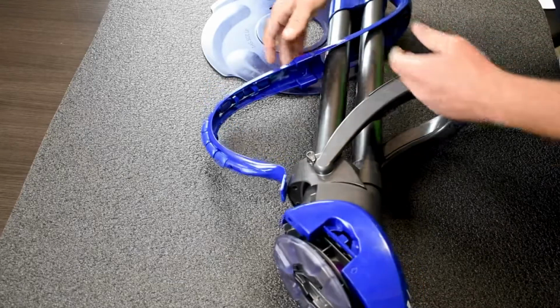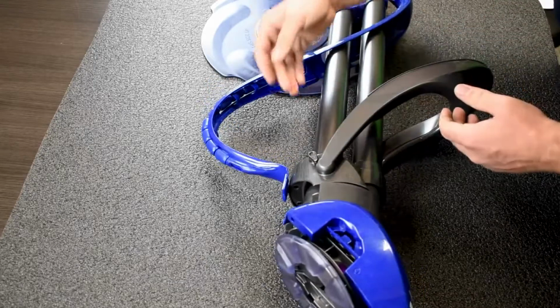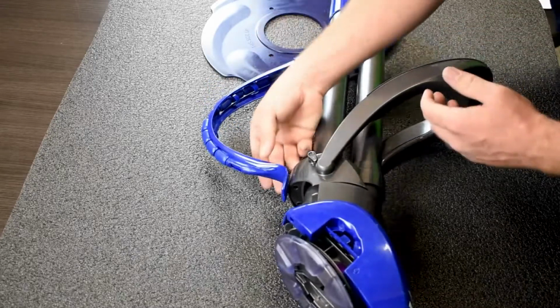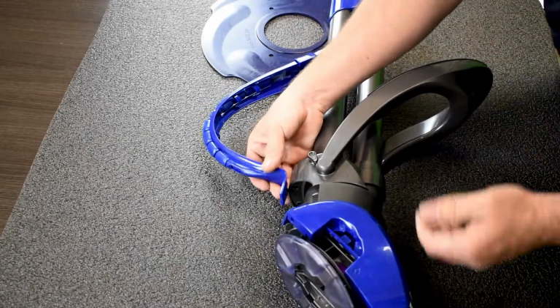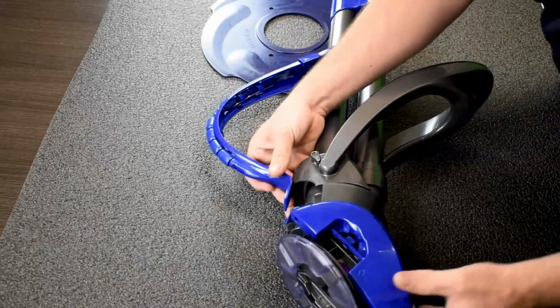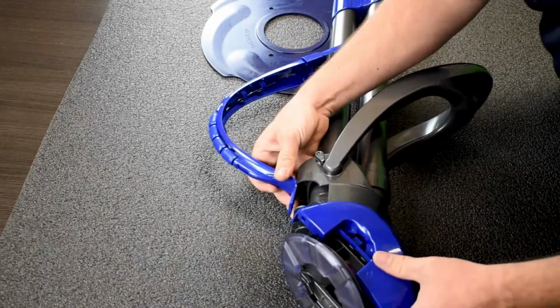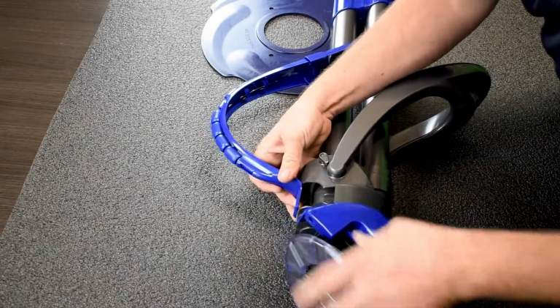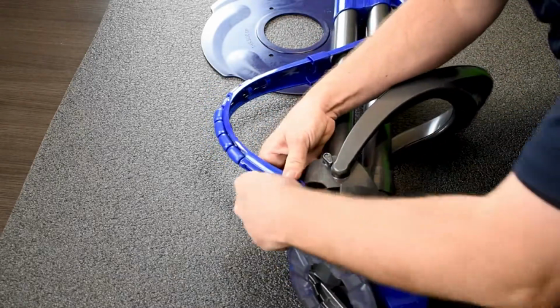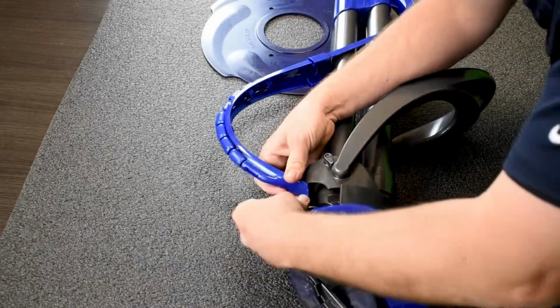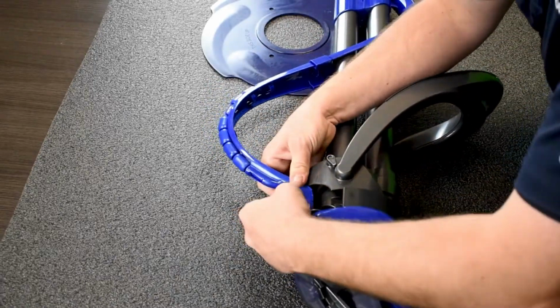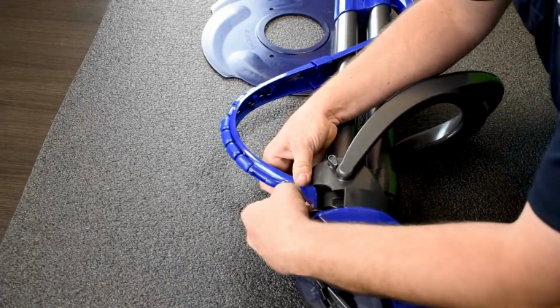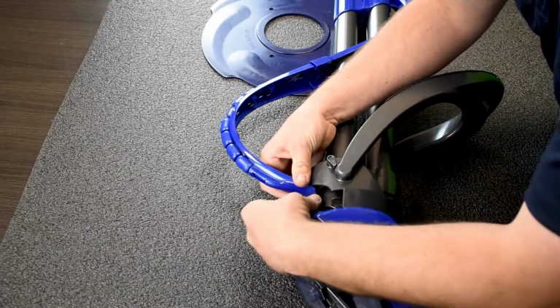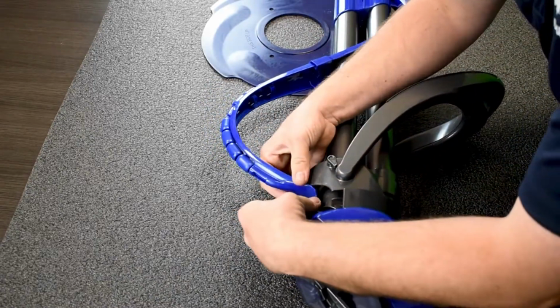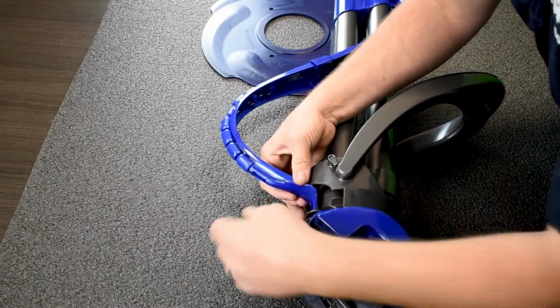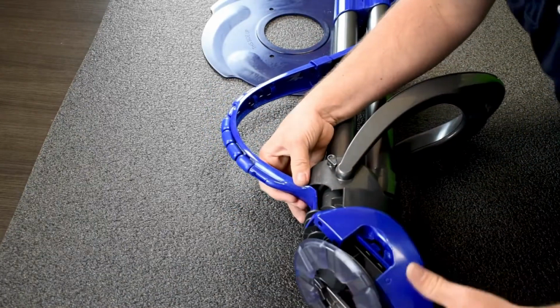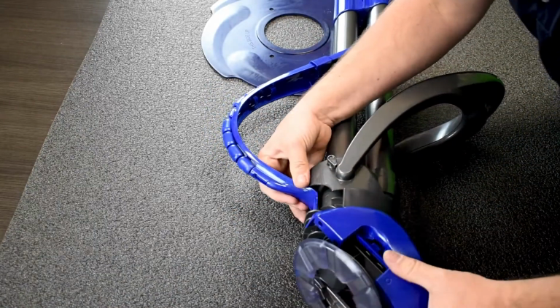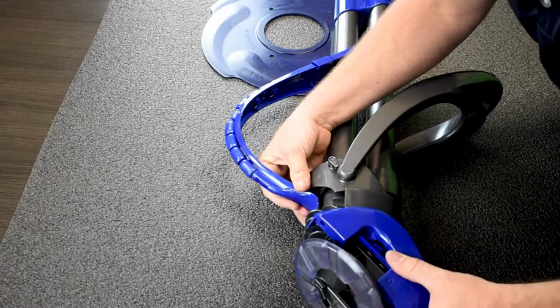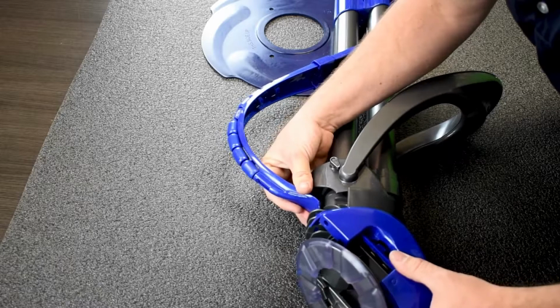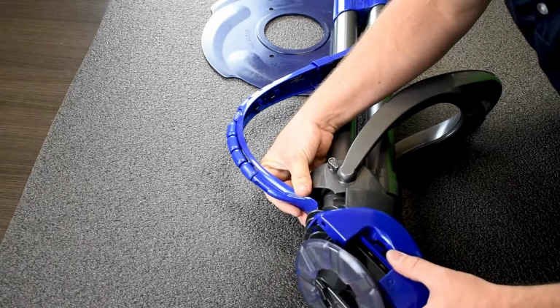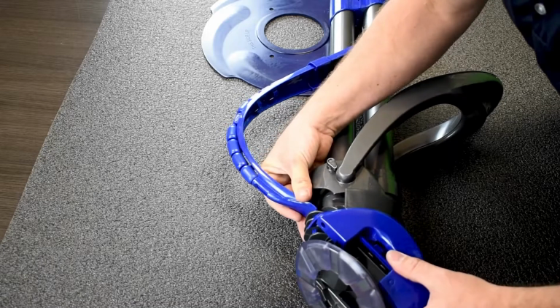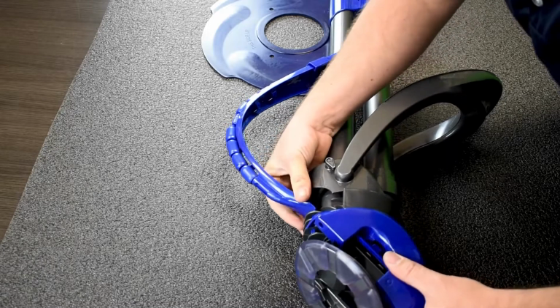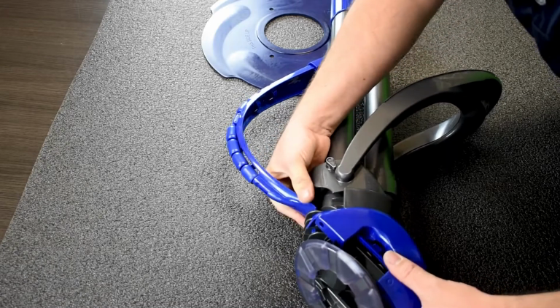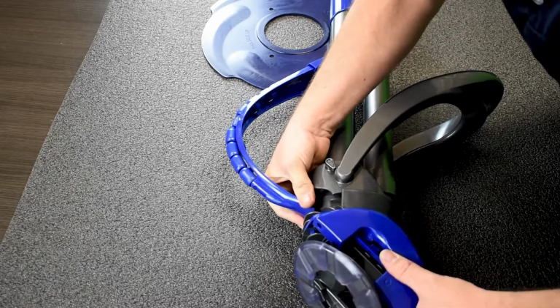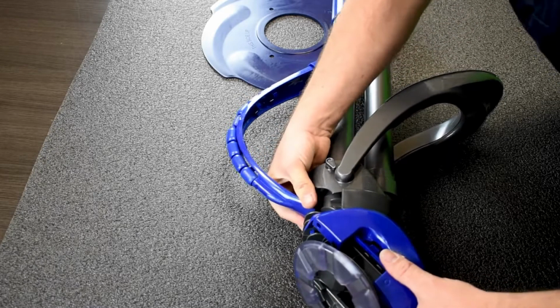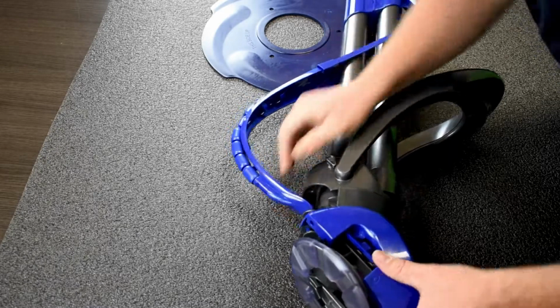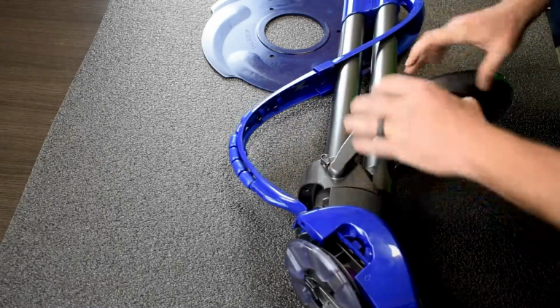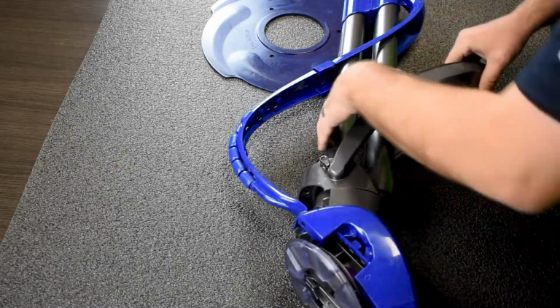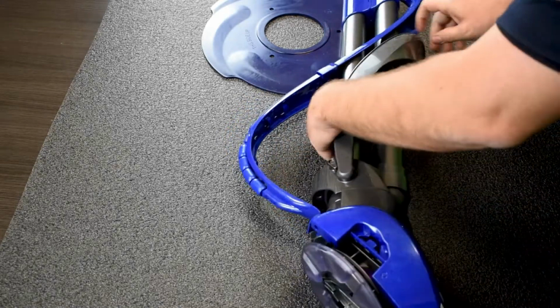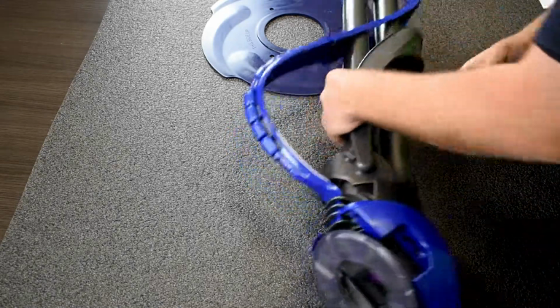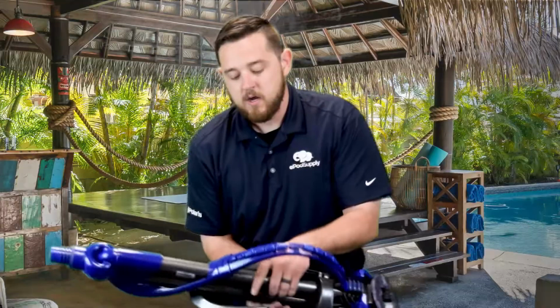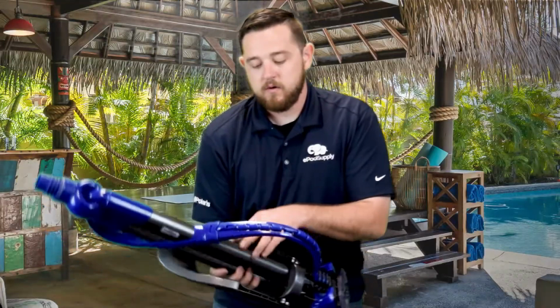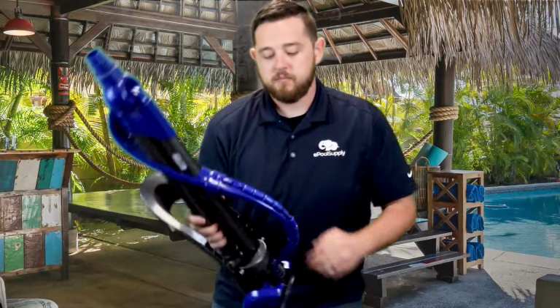Go till it clicks. Real simple. Make sure you get this flat tab and slide it down to the very bottom, and there you go. Real simple.